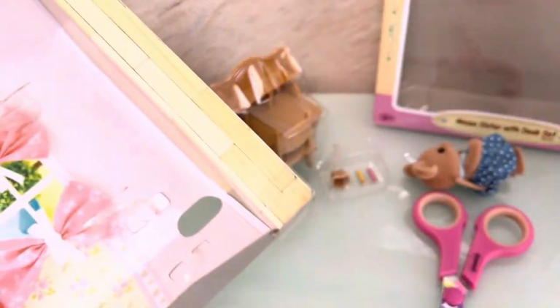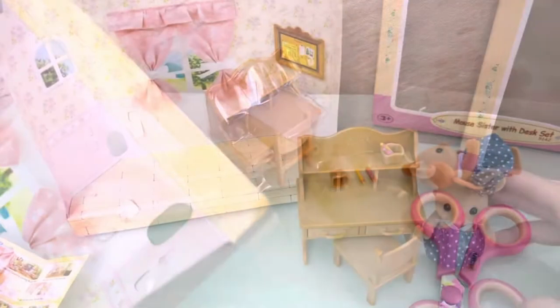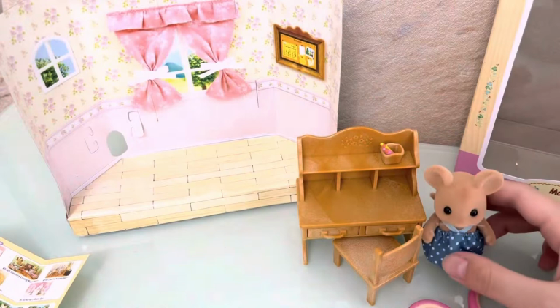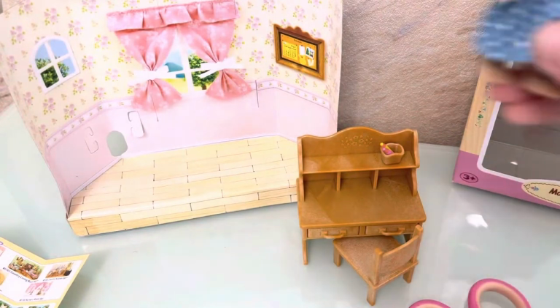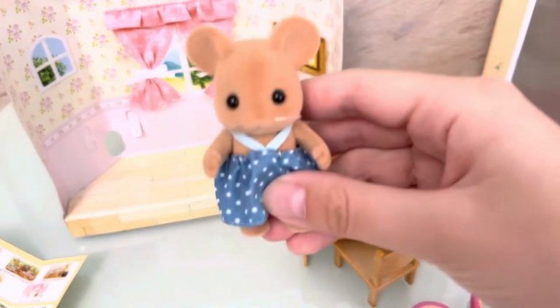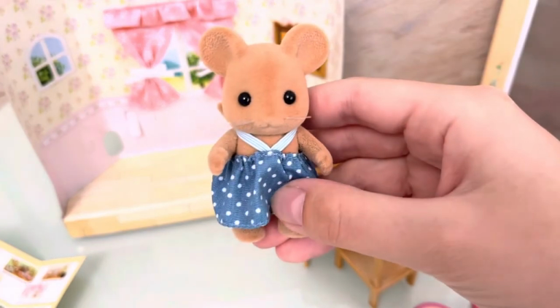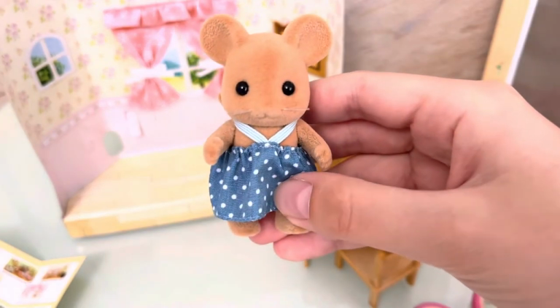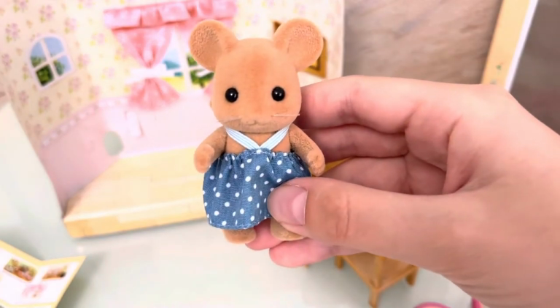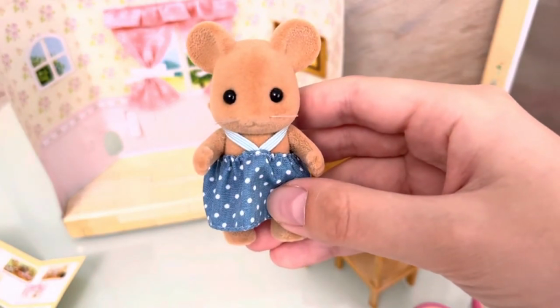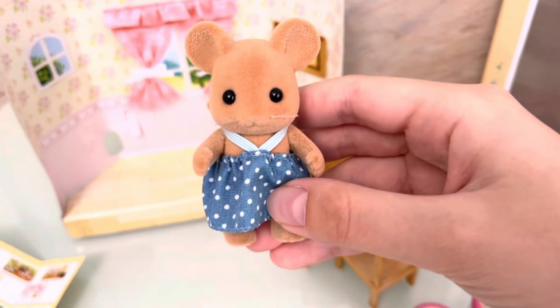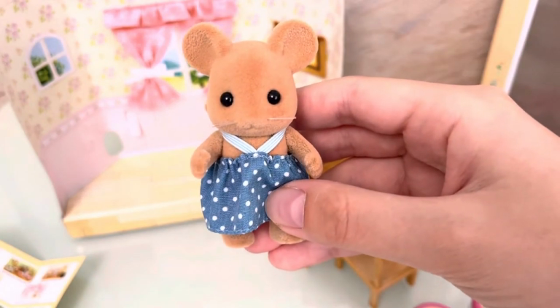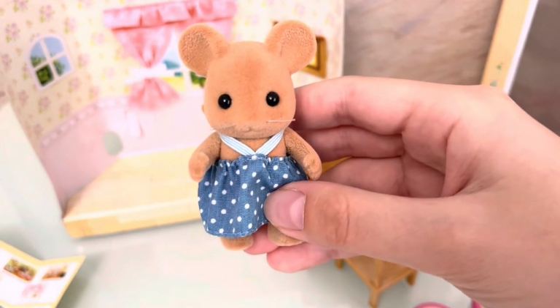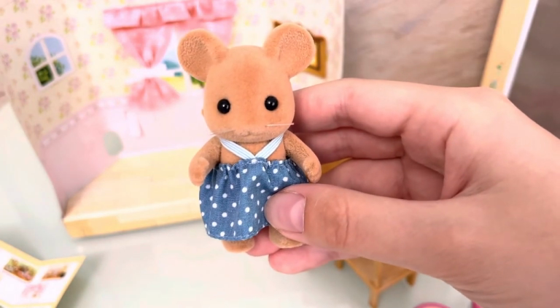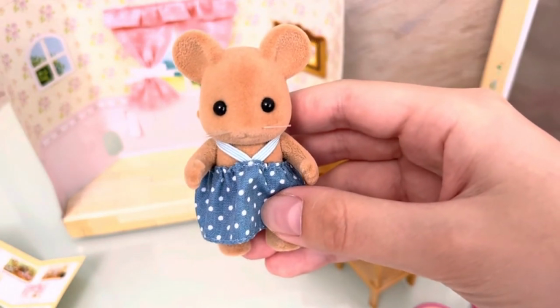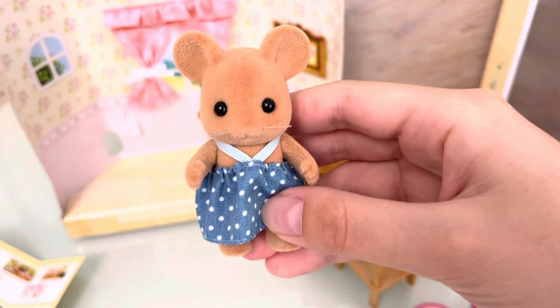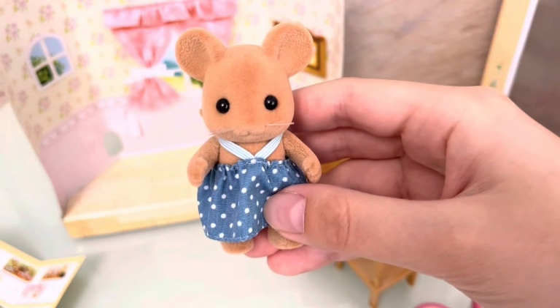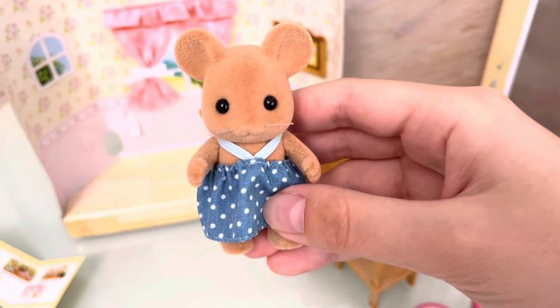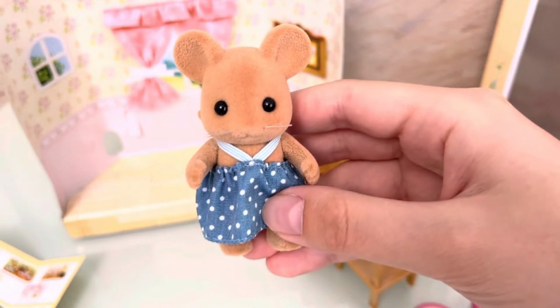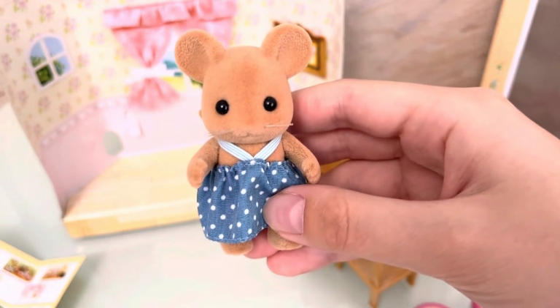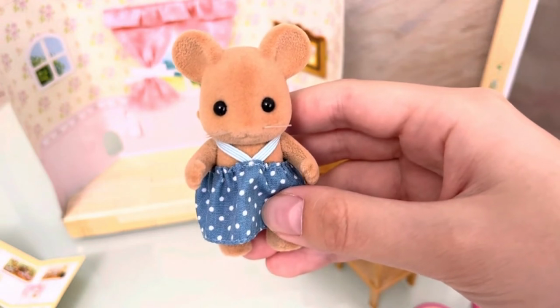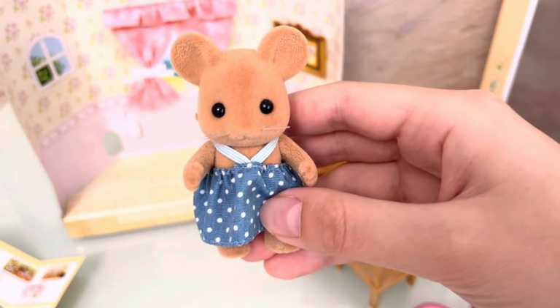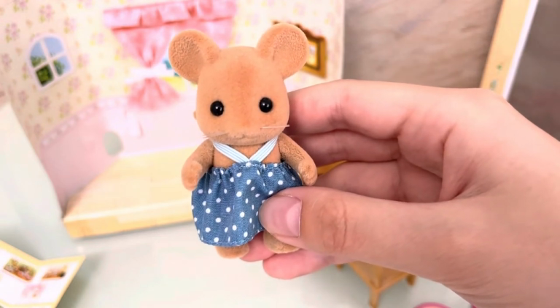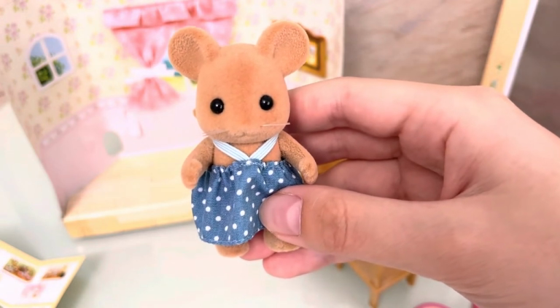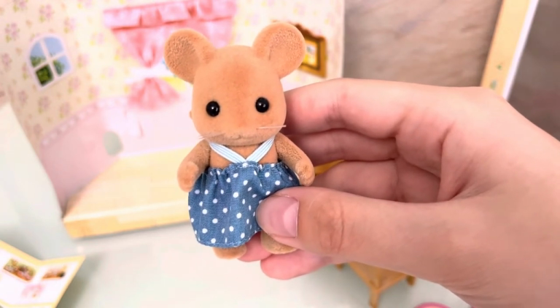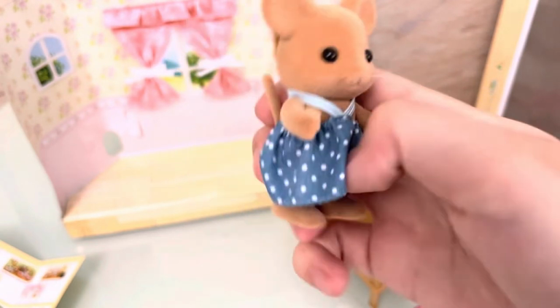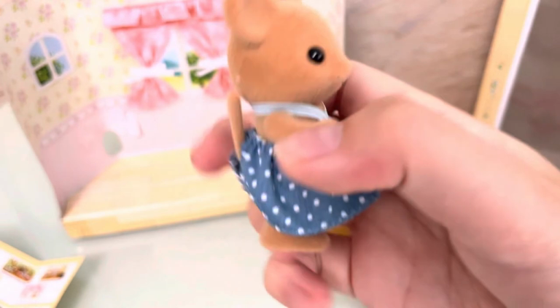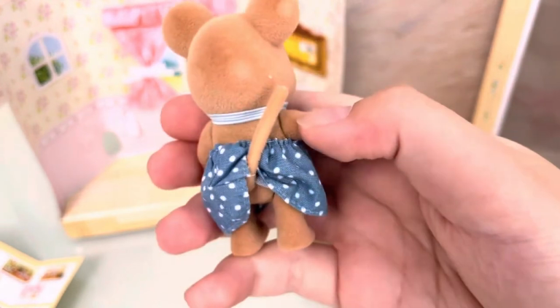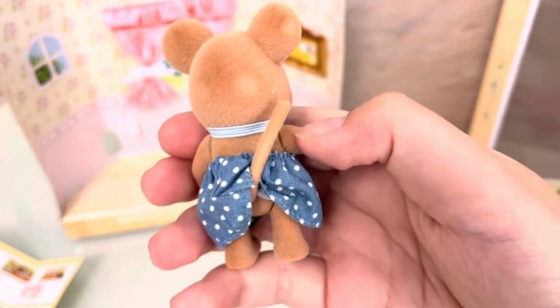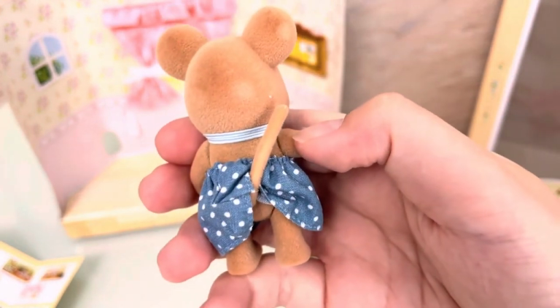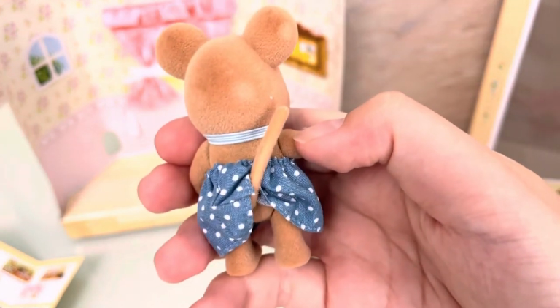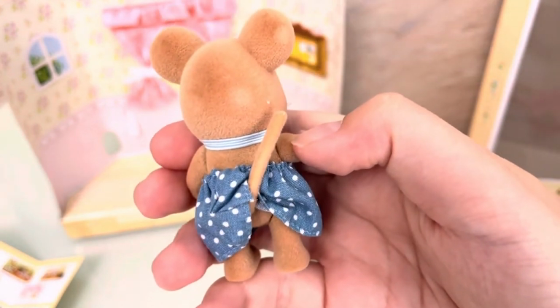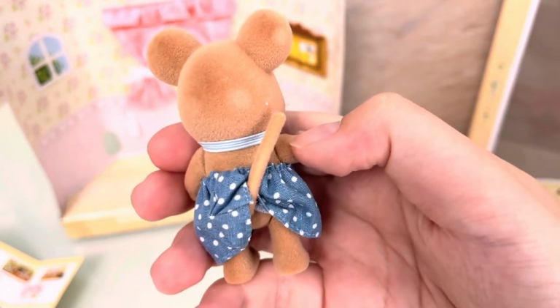So, this is our mouse who is wearing a pretty nice blue dress with white polka dots and with her tail.